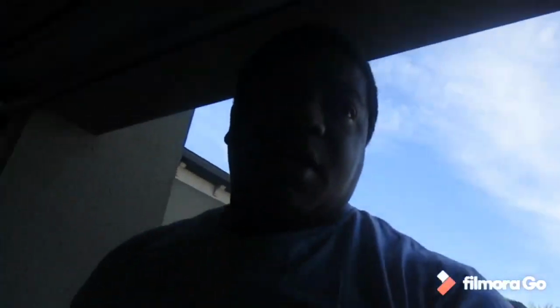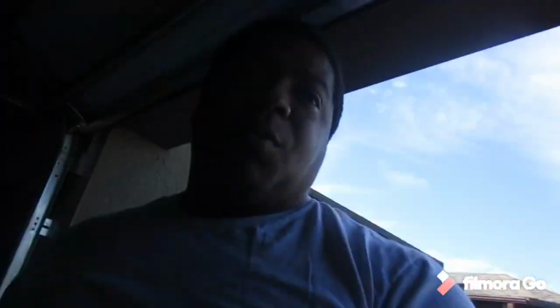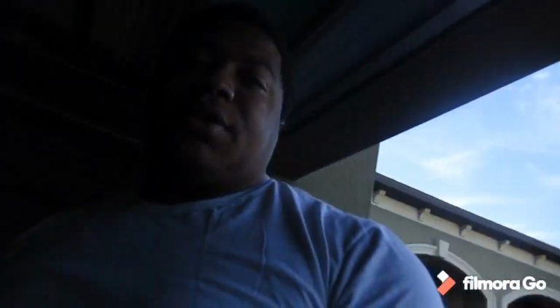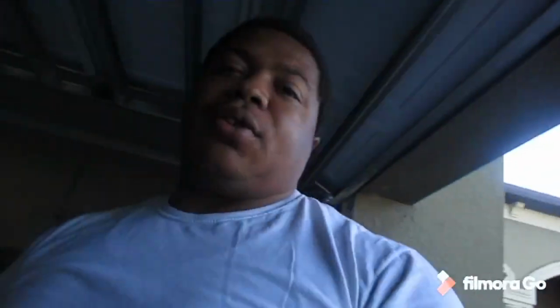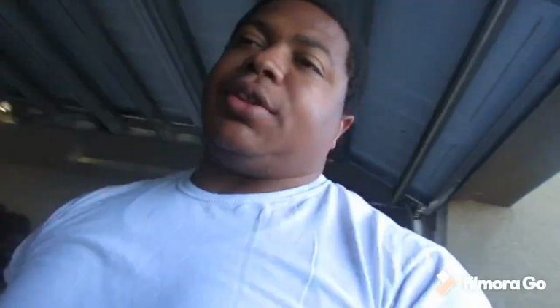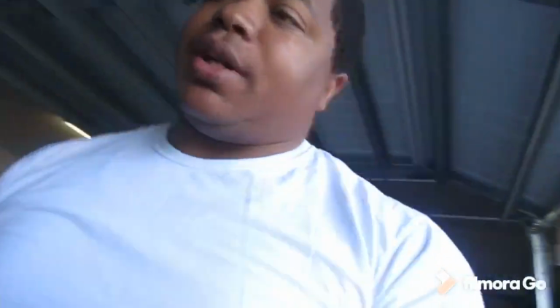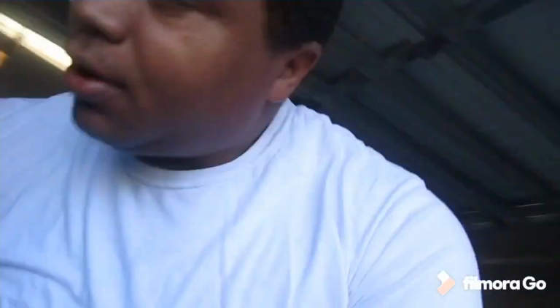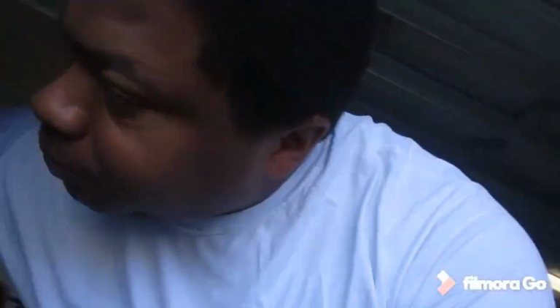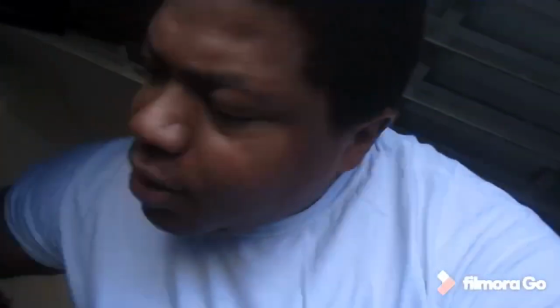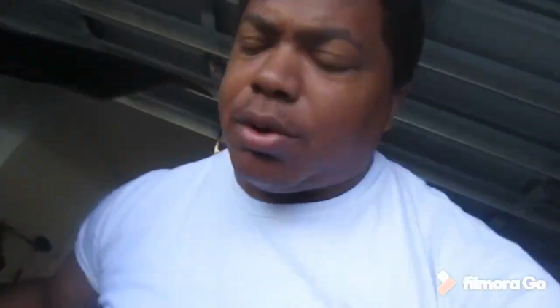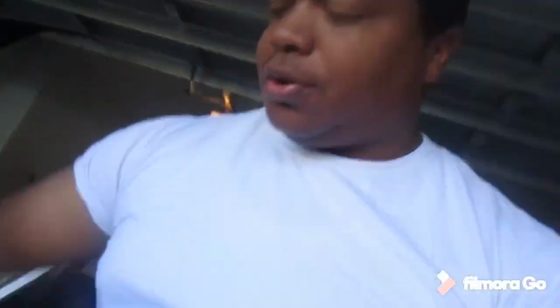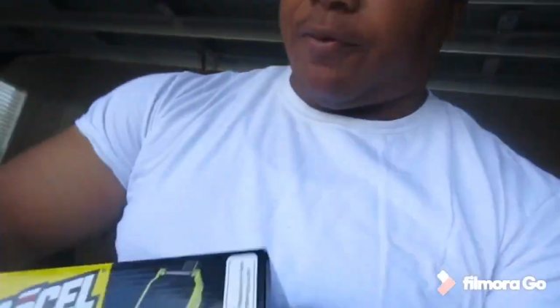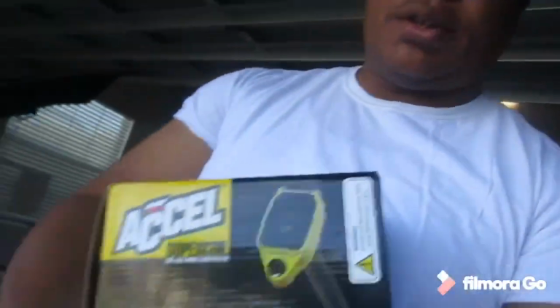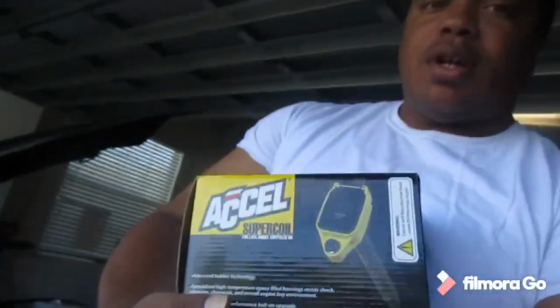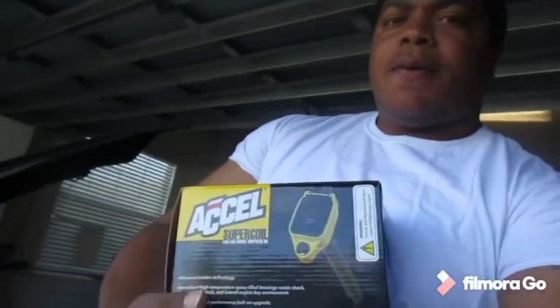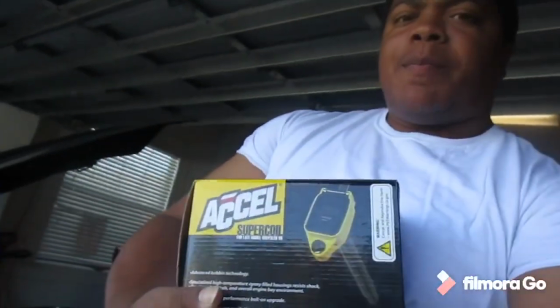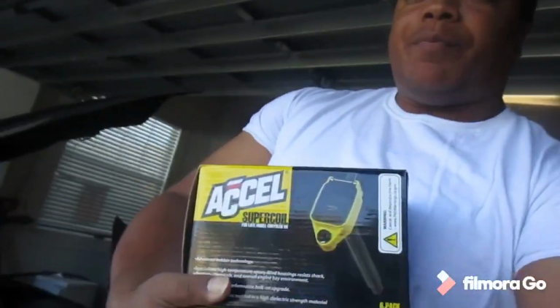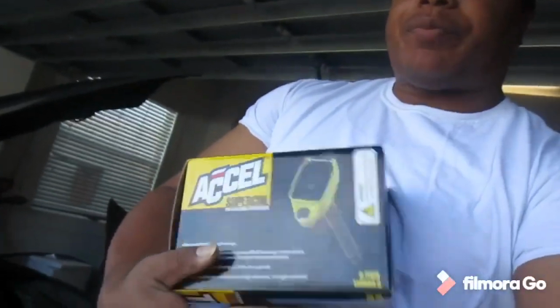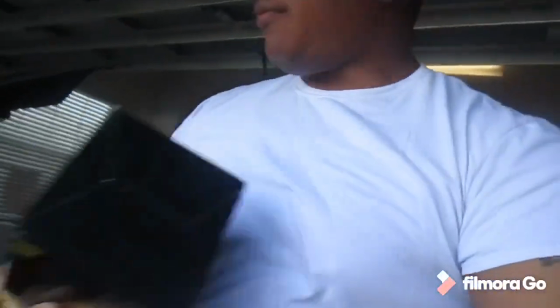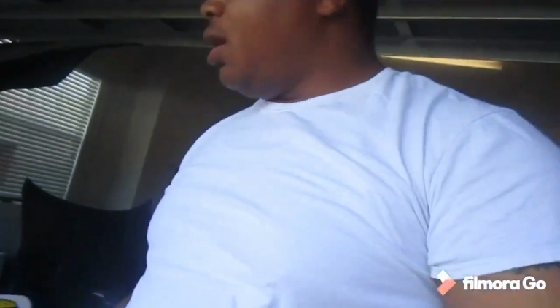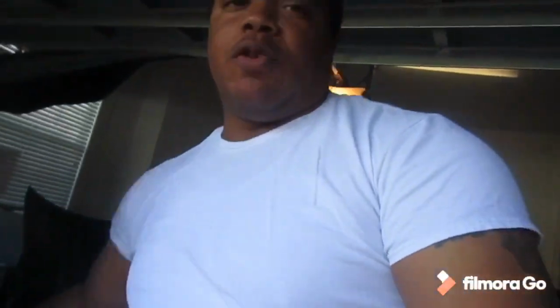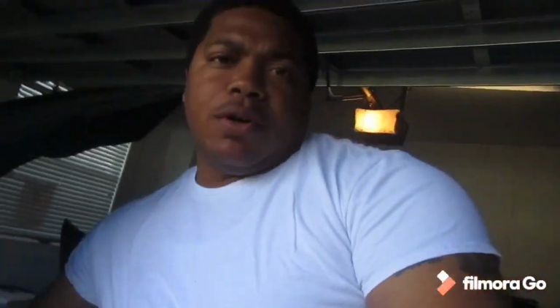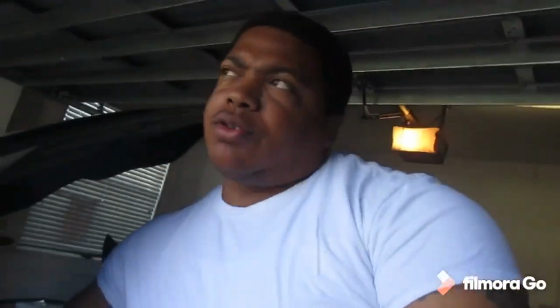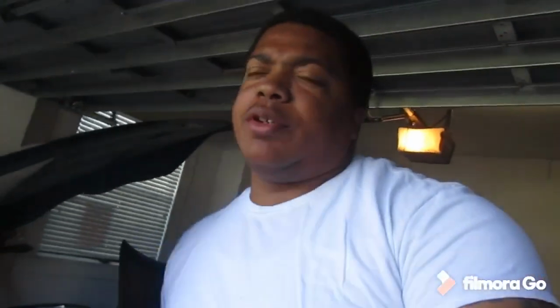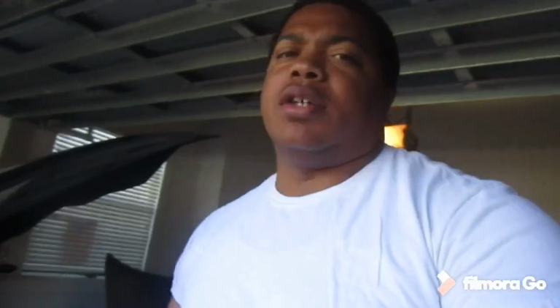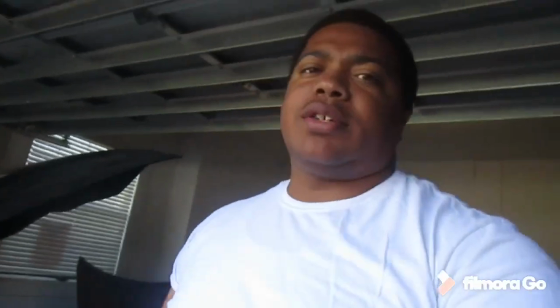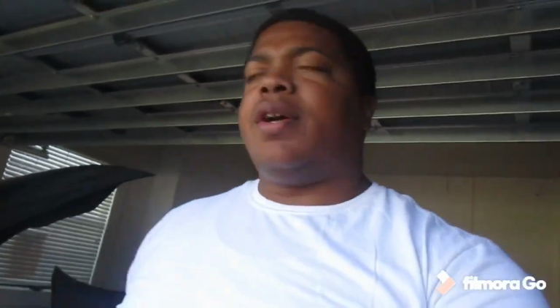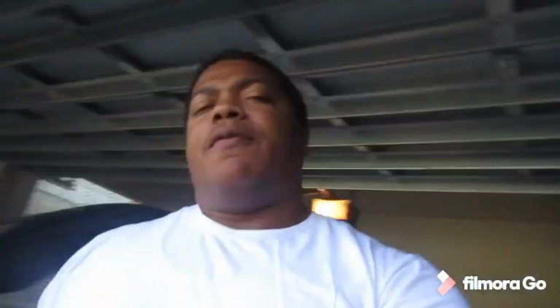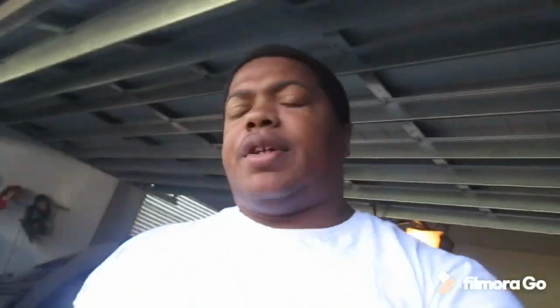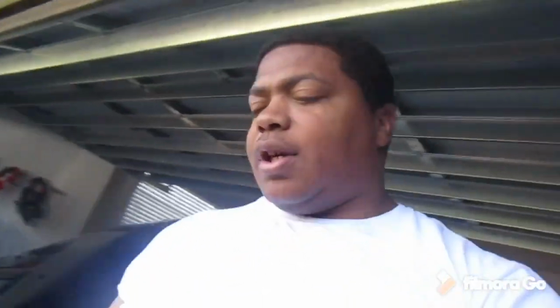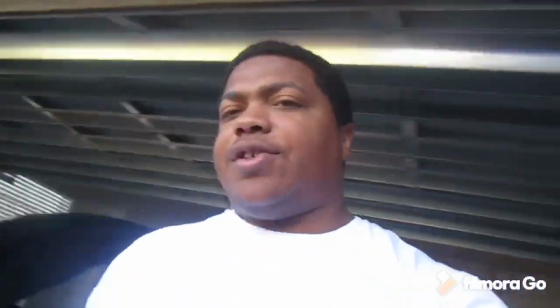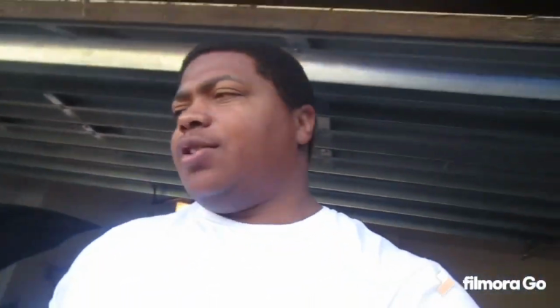Today we're installing some Accel Supercoils Performance coils on the 3.6 V6 Dodge Challenger.